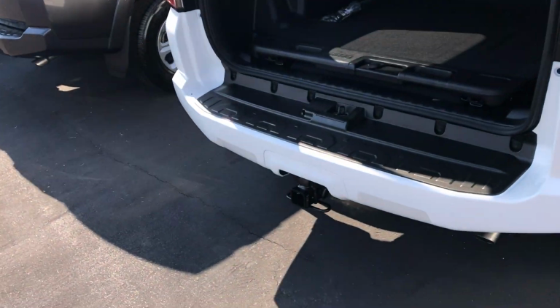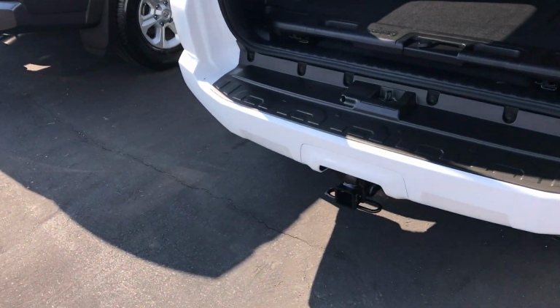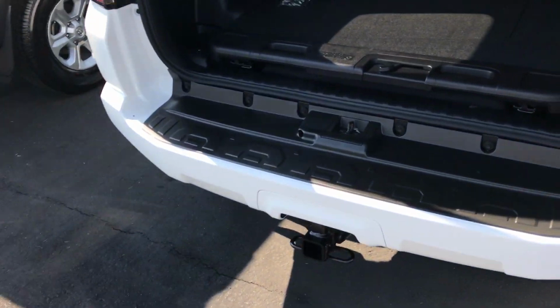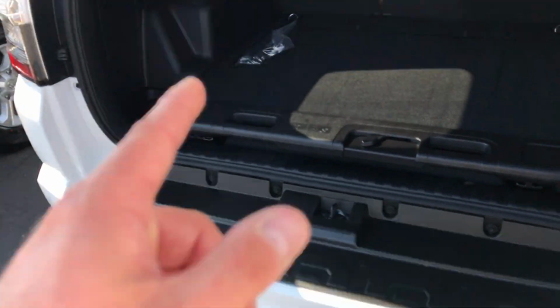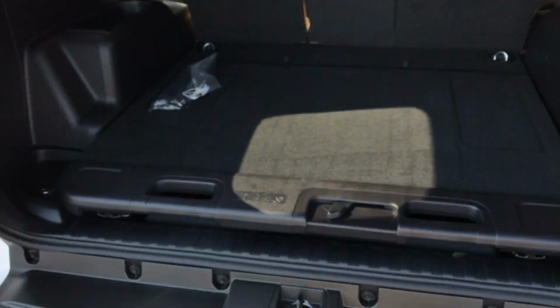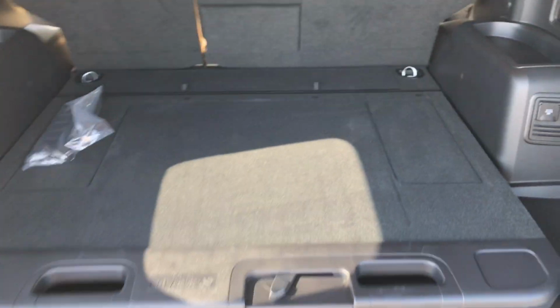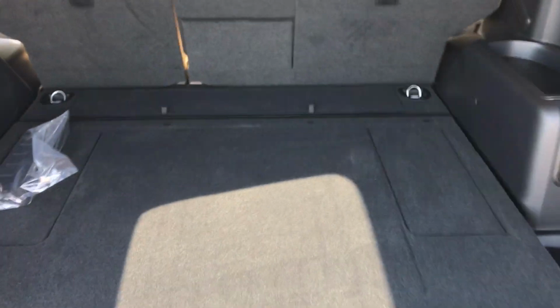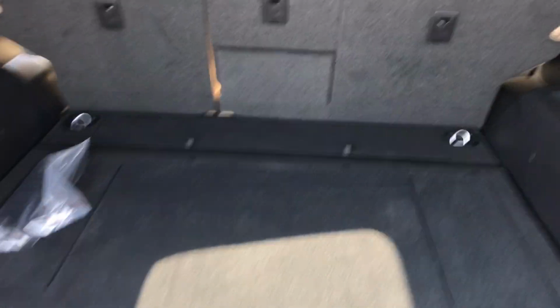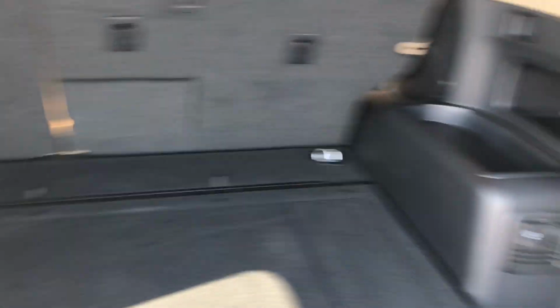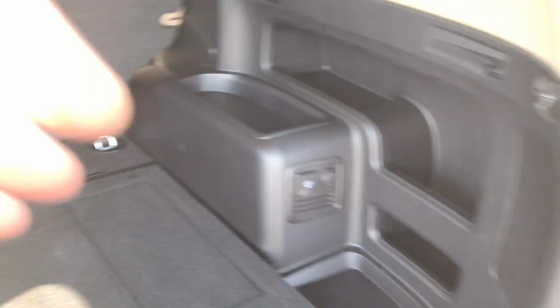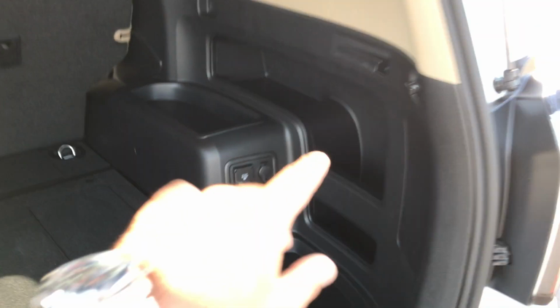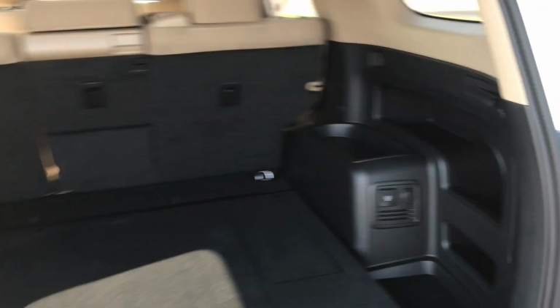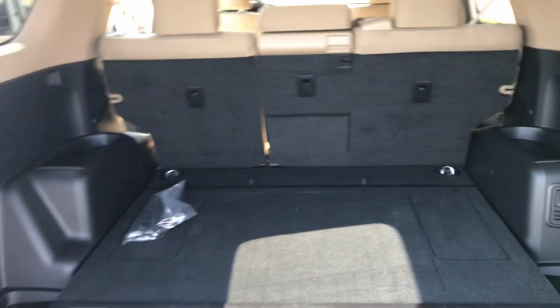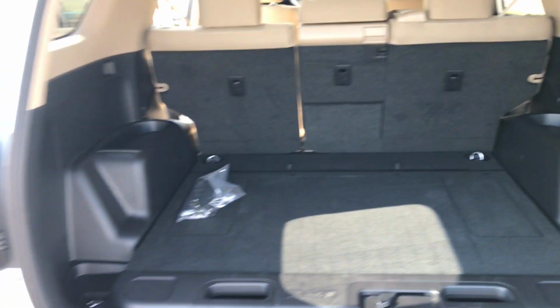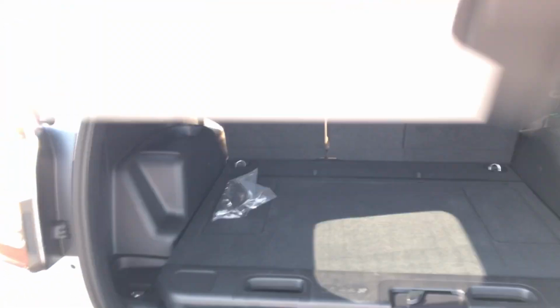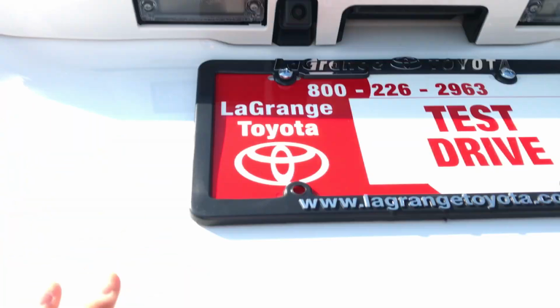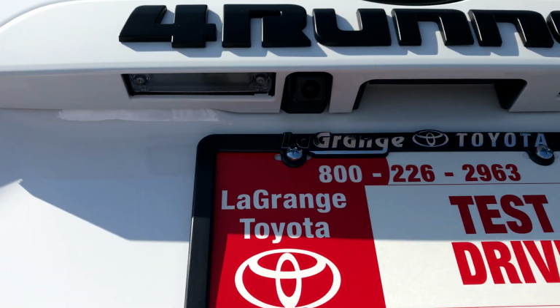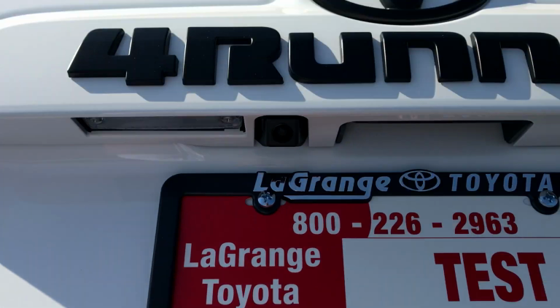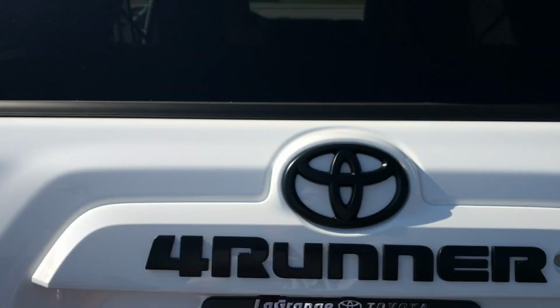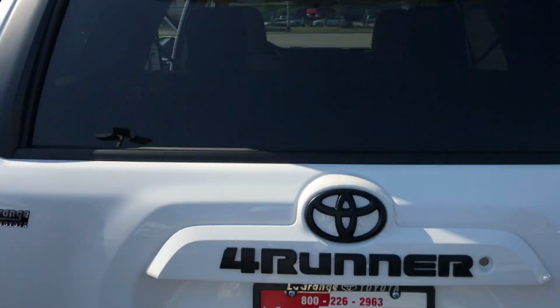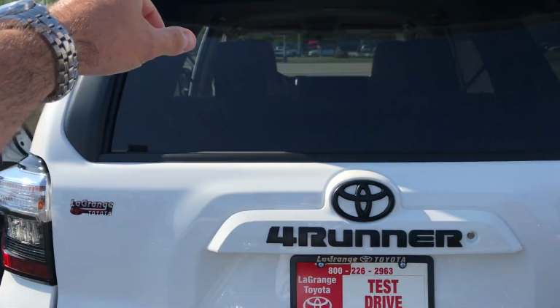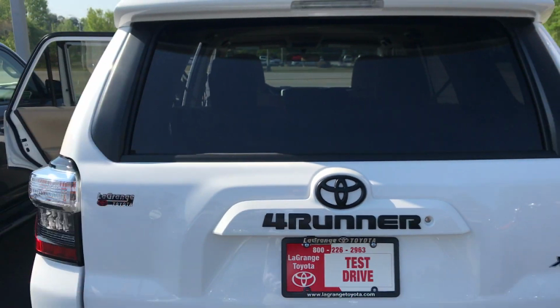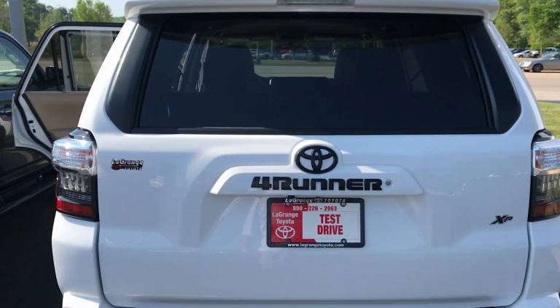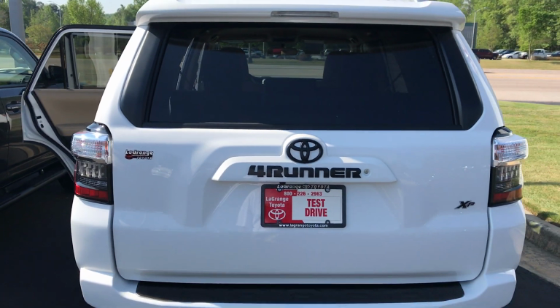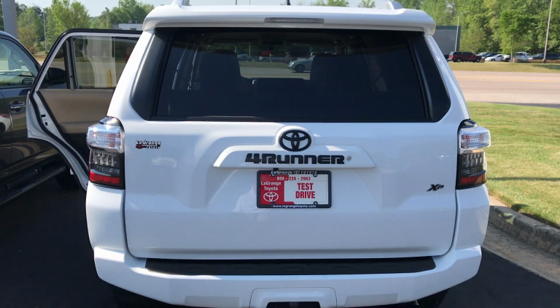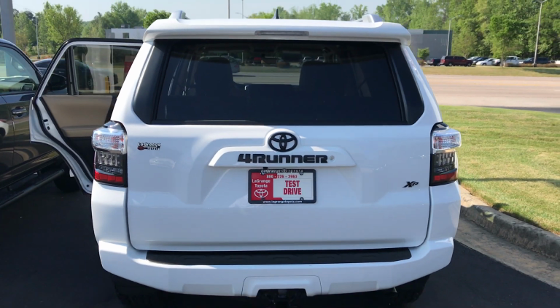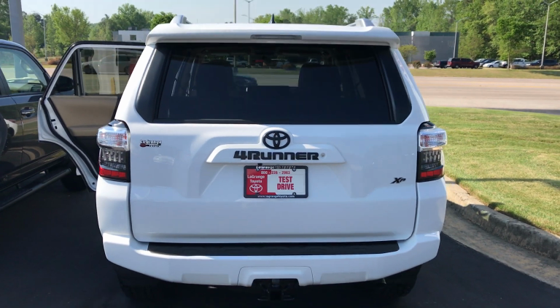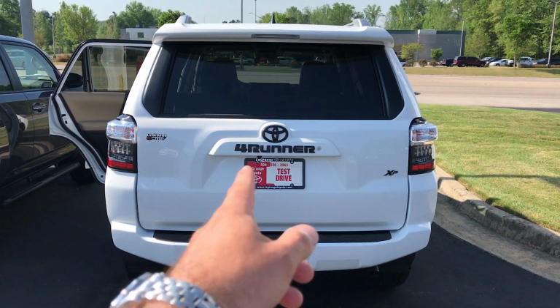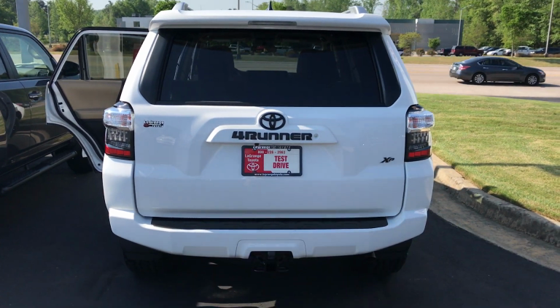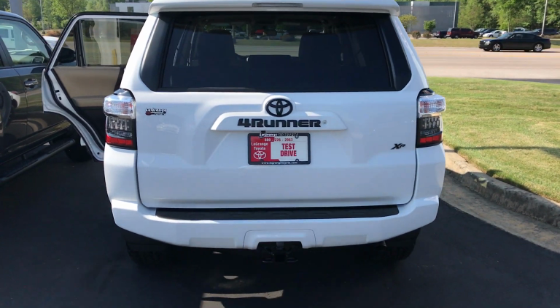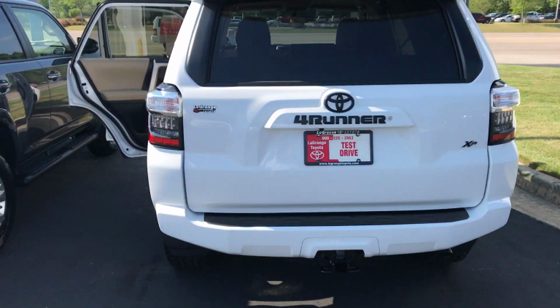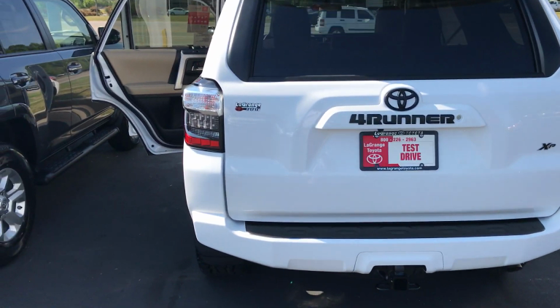You've got a tow package, sliding rear cargo deck, power outlets back there. Your backup camera's right there, power glass — that whole thing rolls down. And the black overlays over there. Everything looks real sharp.